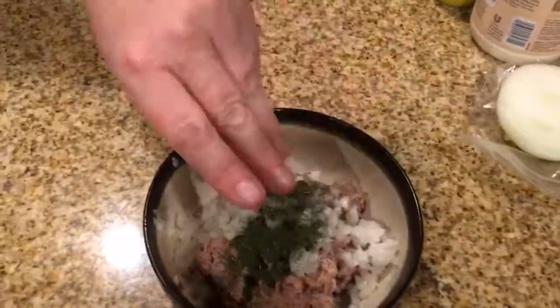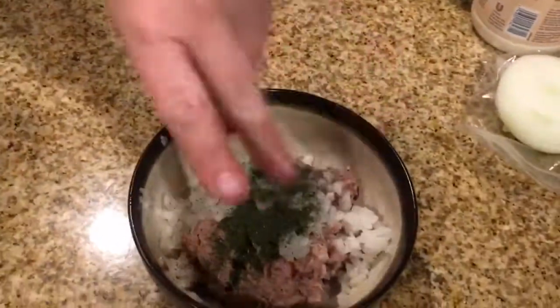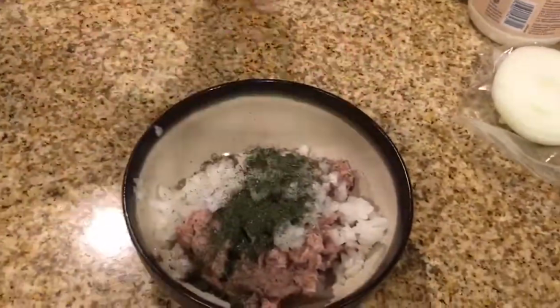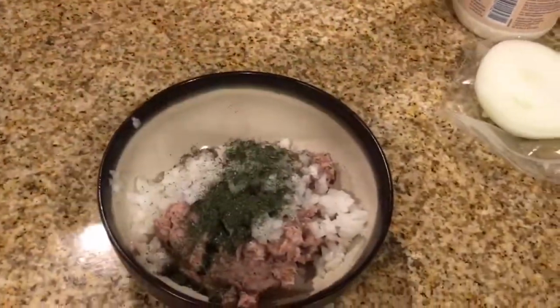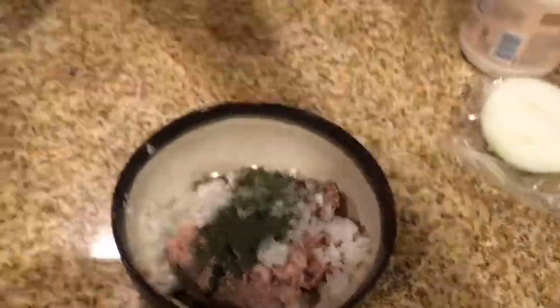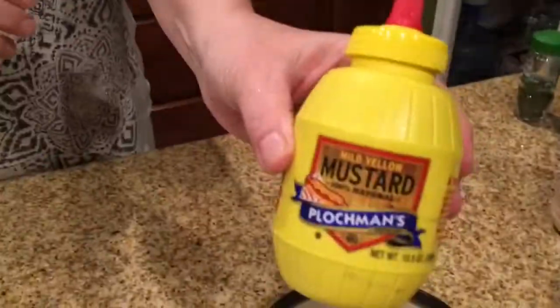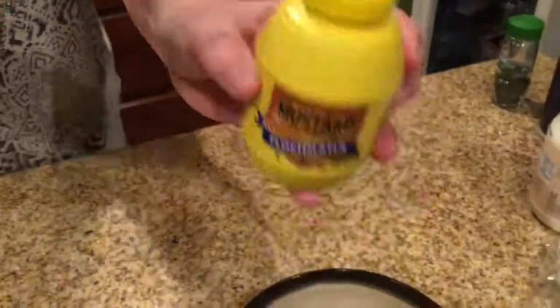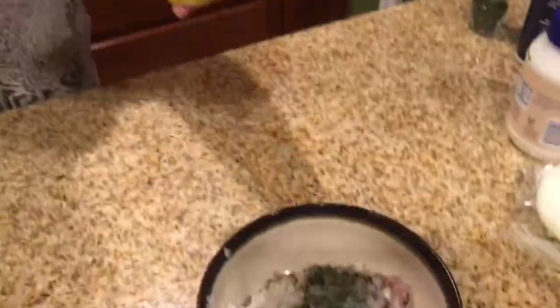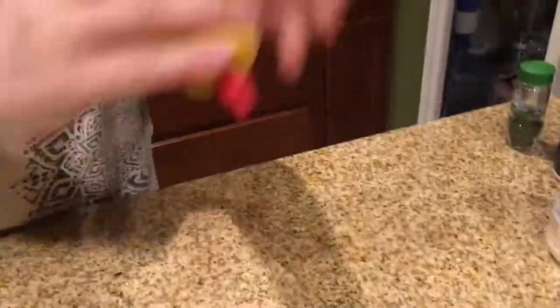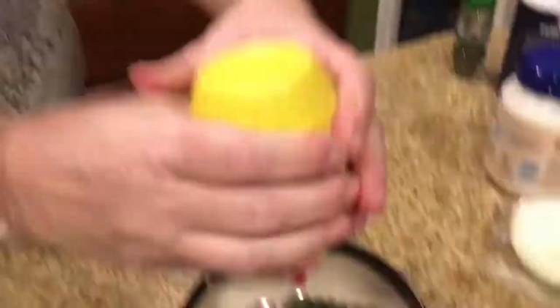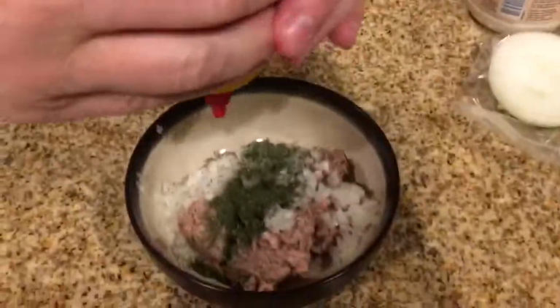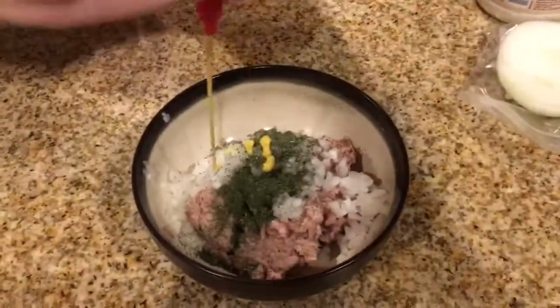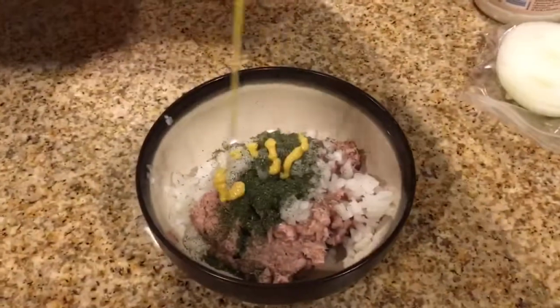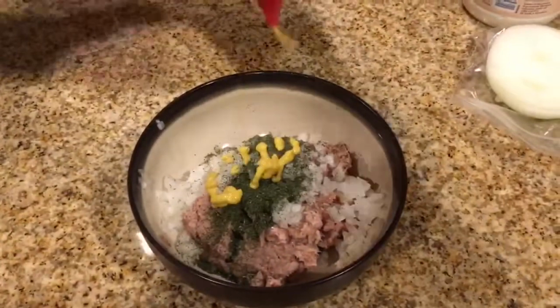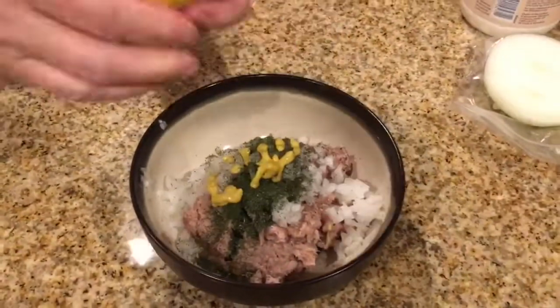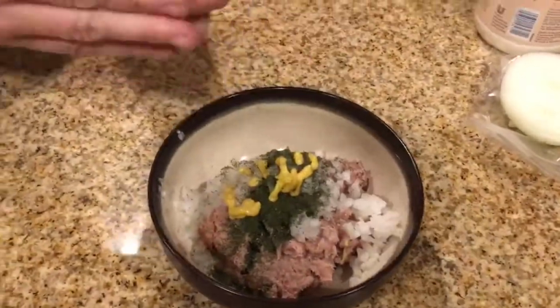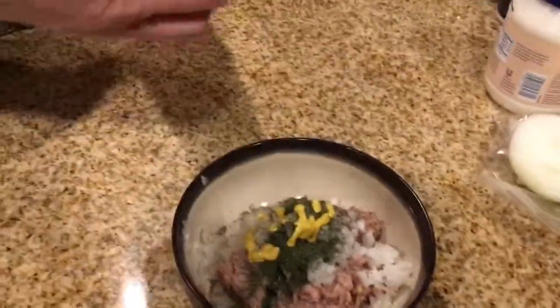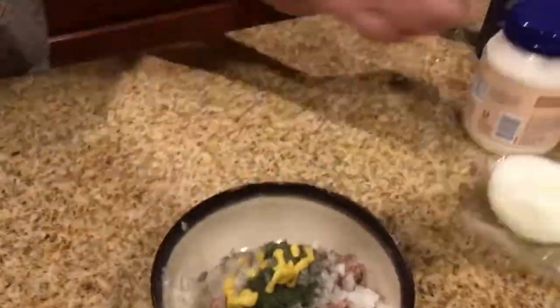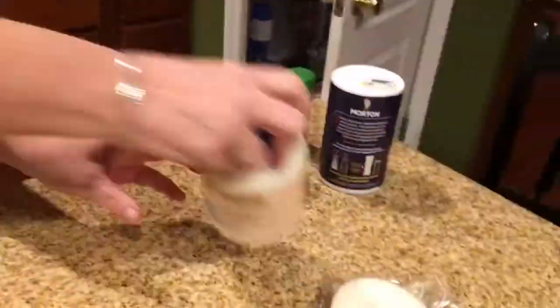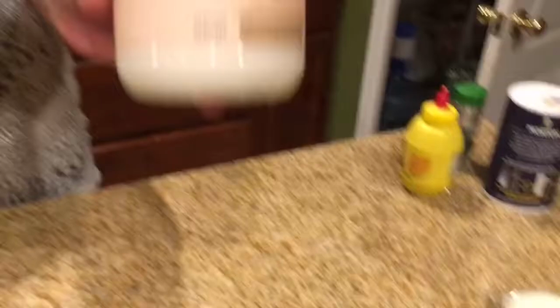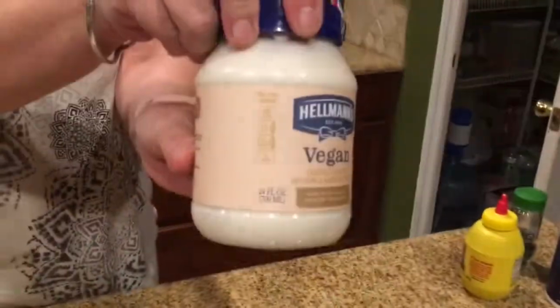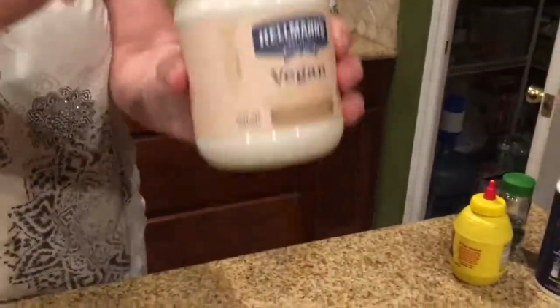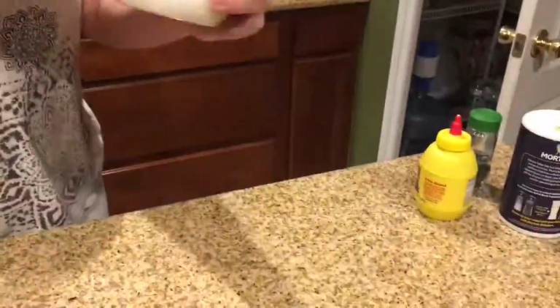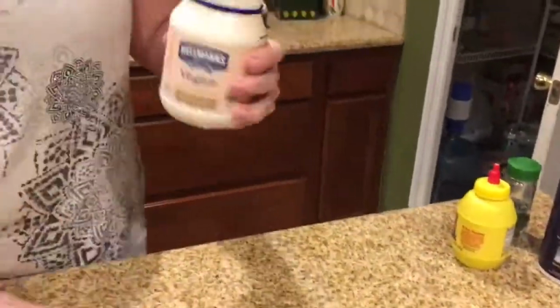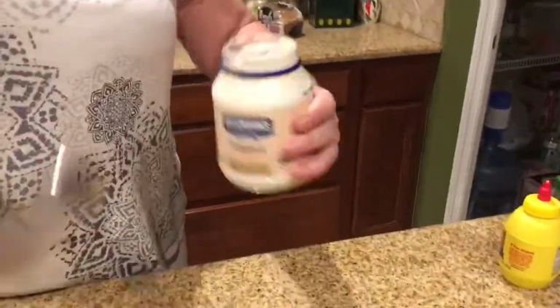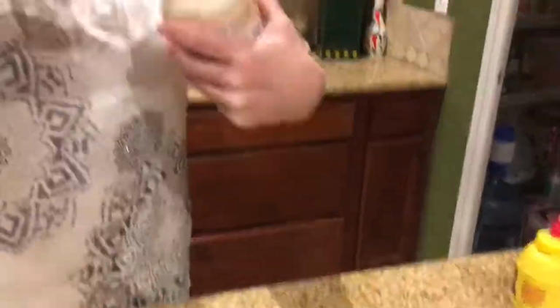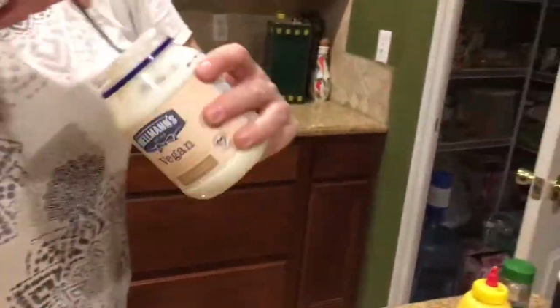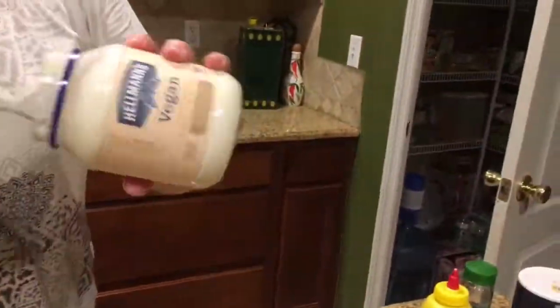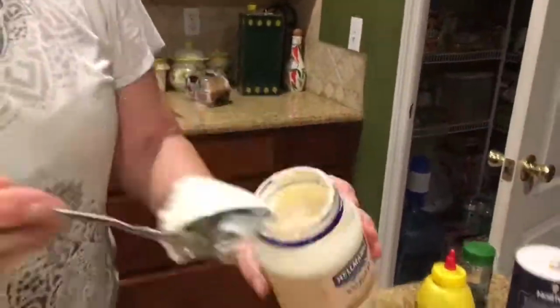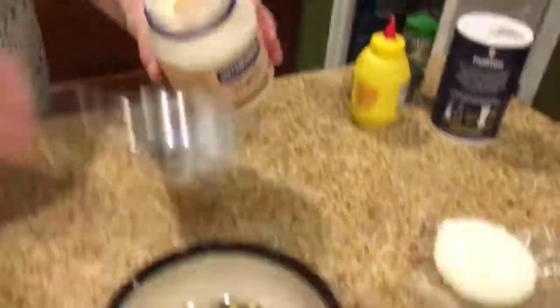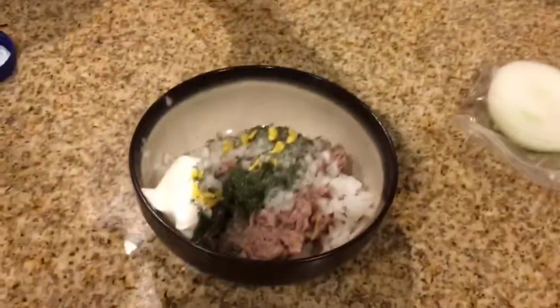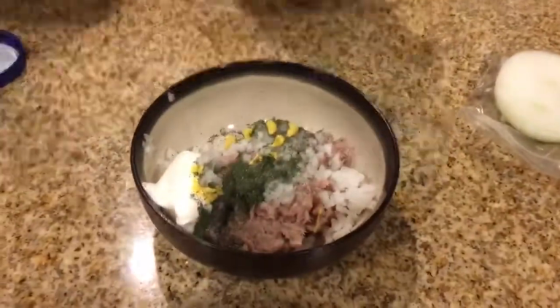It doesn't have to be exactly a teaspoon. Then get some mustard — doesn't have to be too much, otherwise it won't turn out that good. Then get some mayonnaise, vegan or non-vegan doesn't matter. We're using vegan because my mom's one of those people who are afraid of meat.